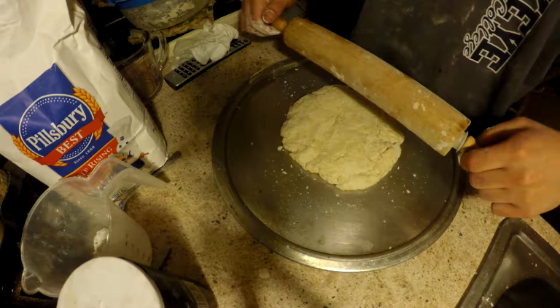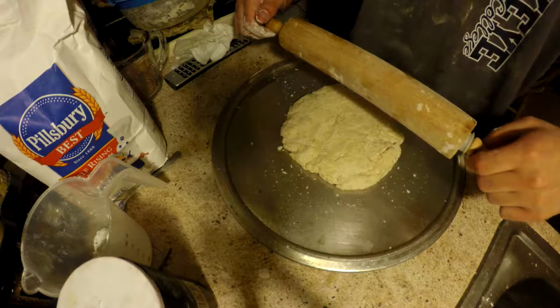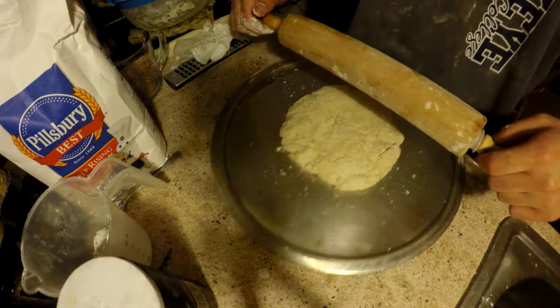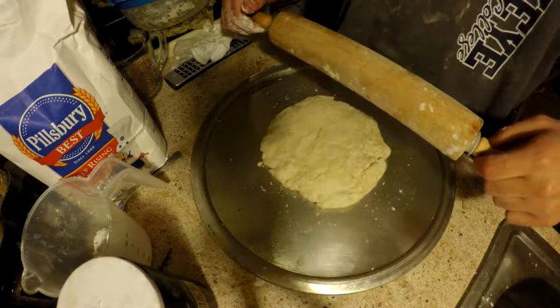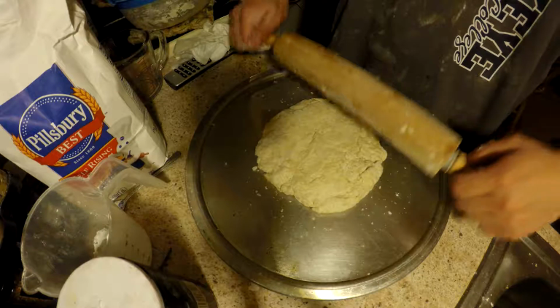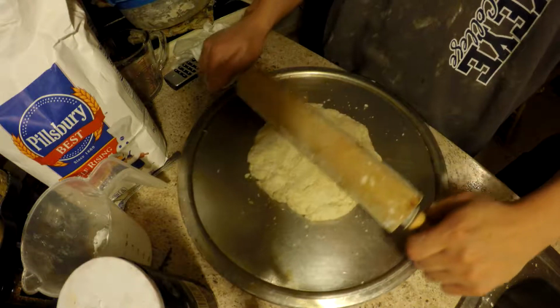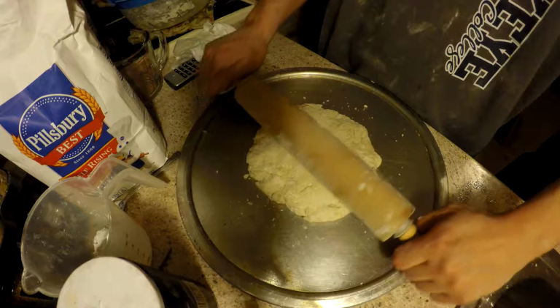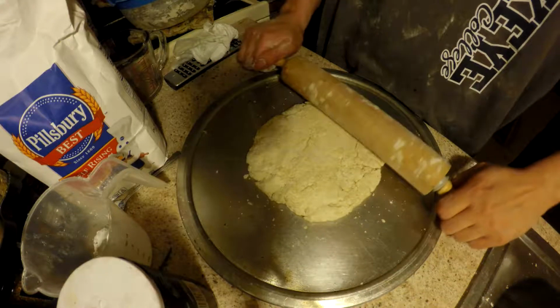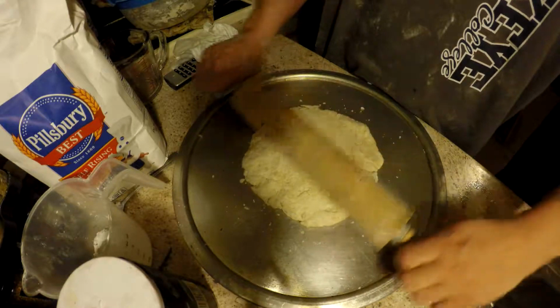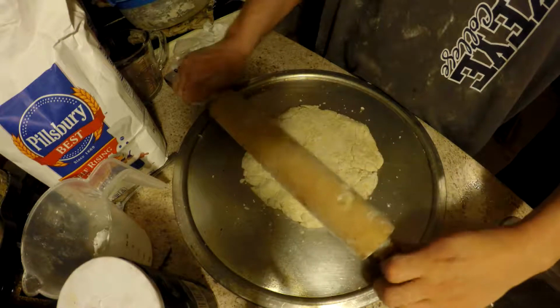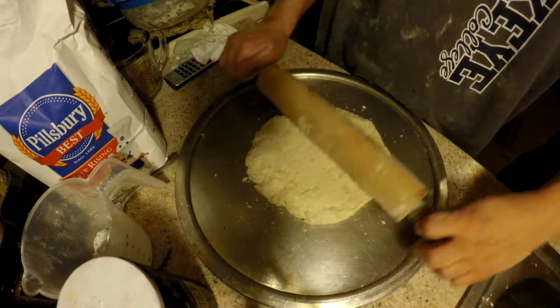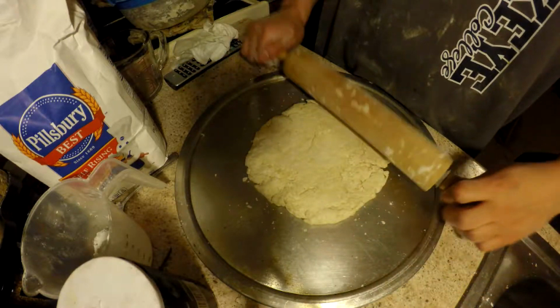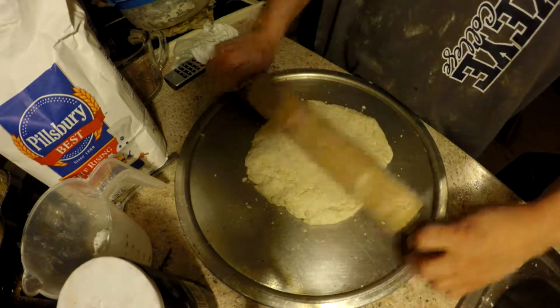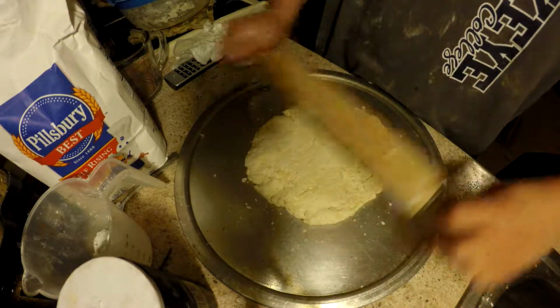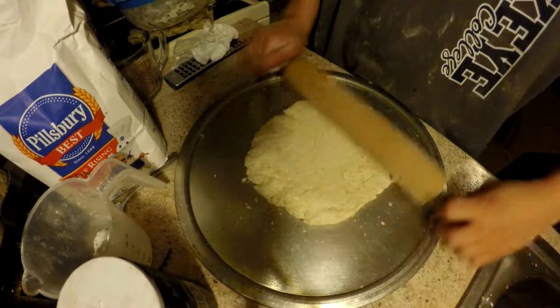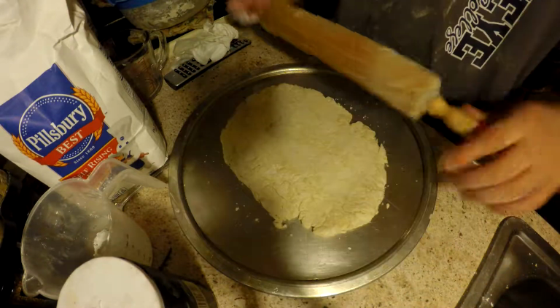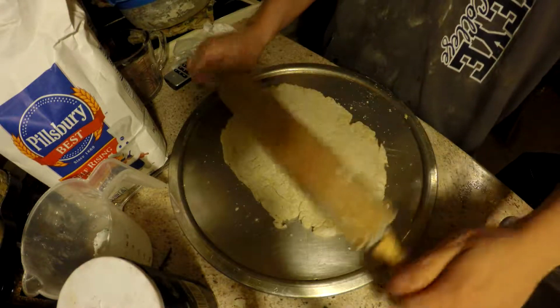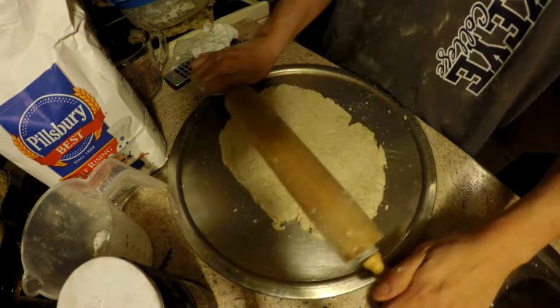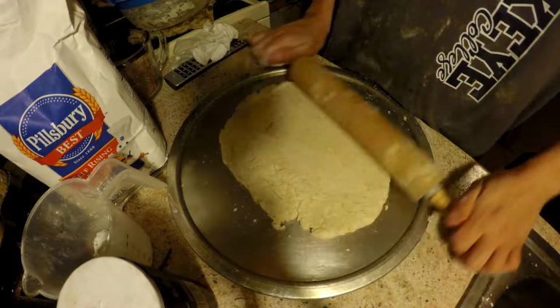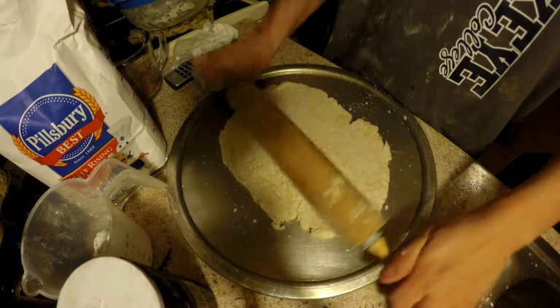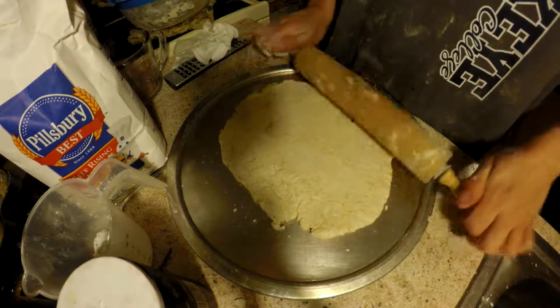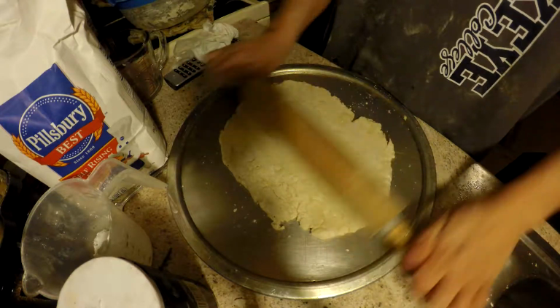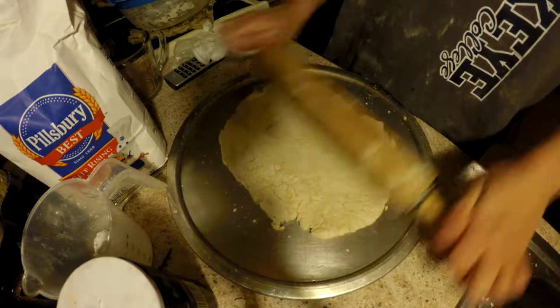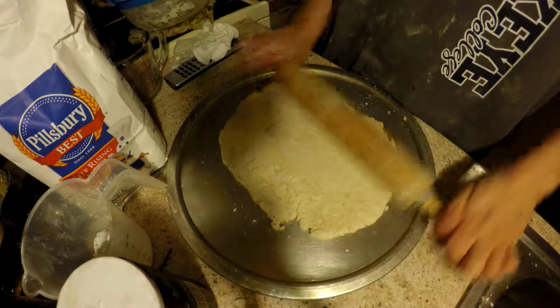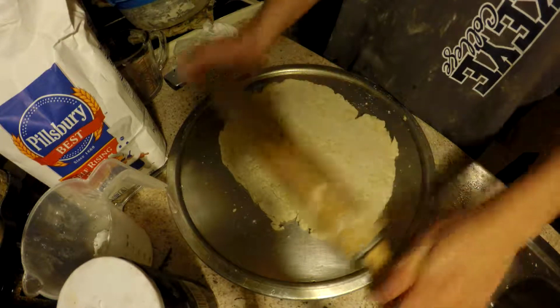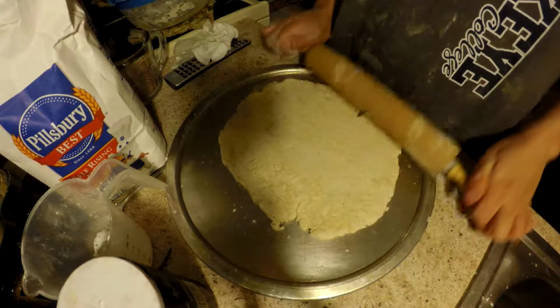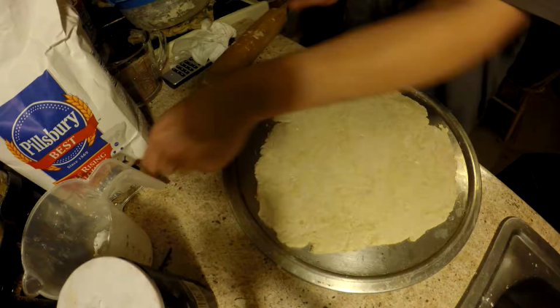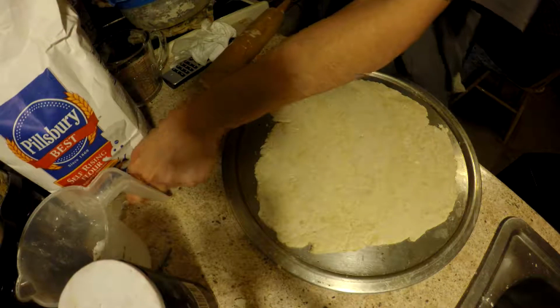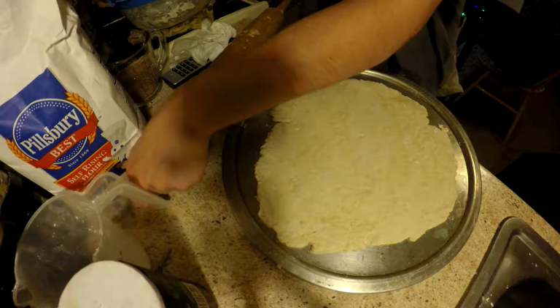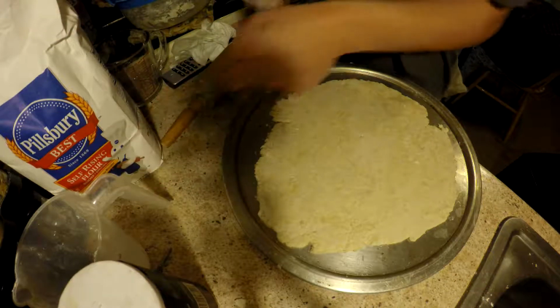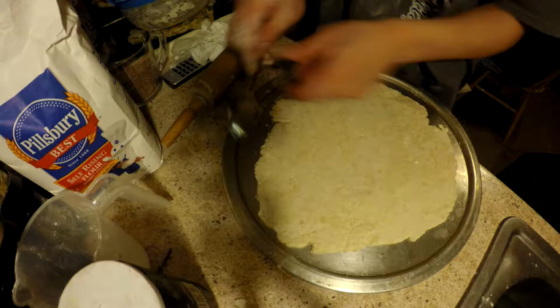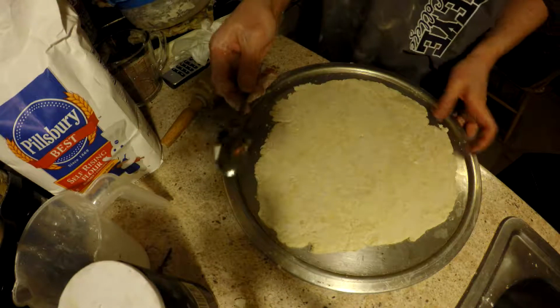I already pre-greased the pan — the pan is greased with vegetable oil. I like to put my hips up against it, and you just roll it one way, again. Really simple recipe. Another thing you can do is take your spoon.